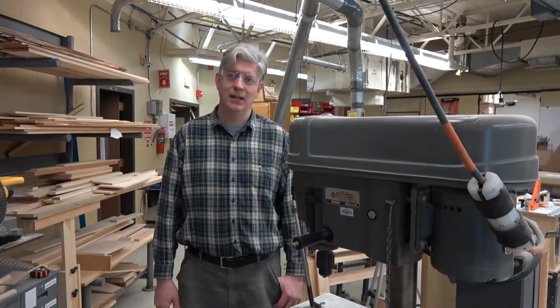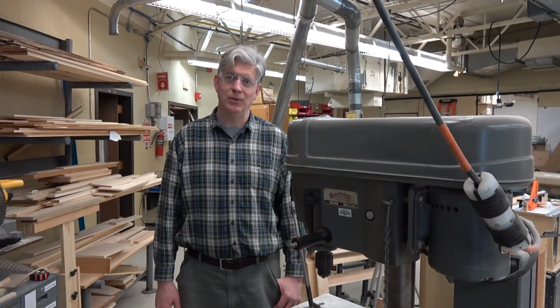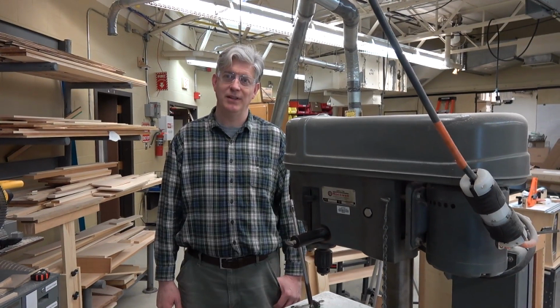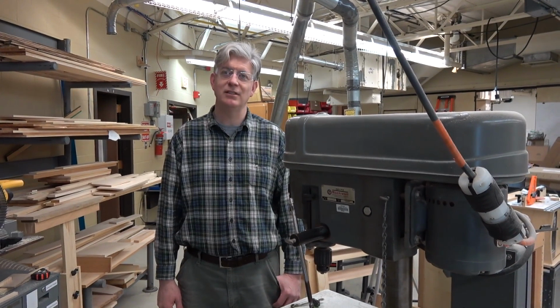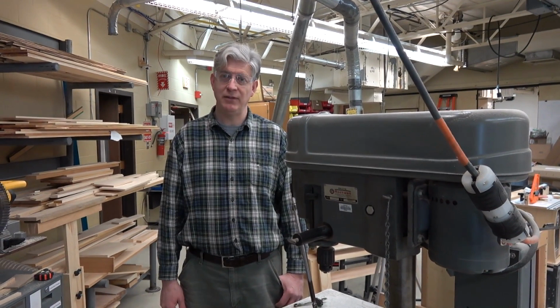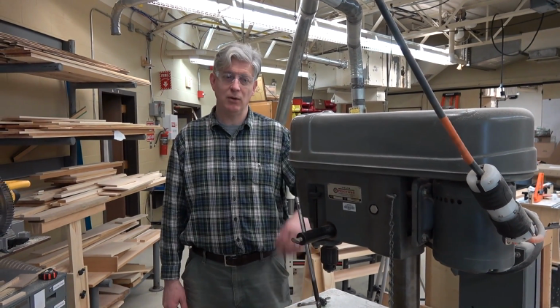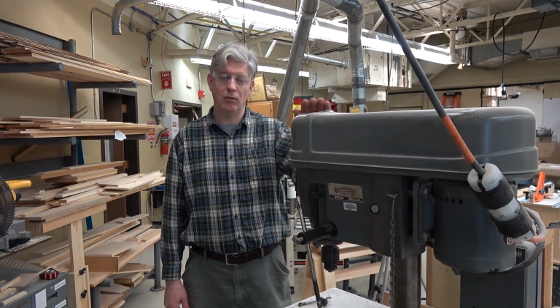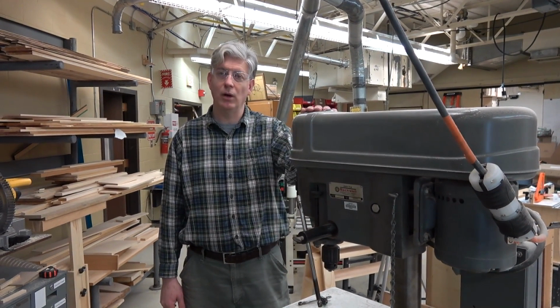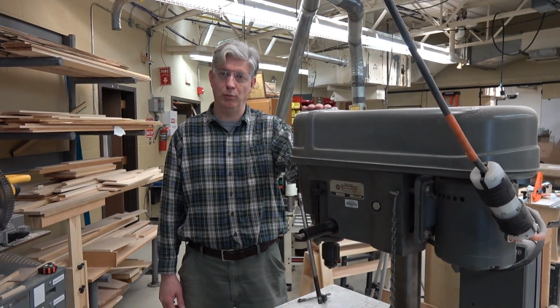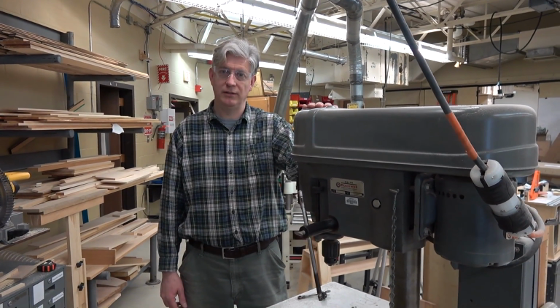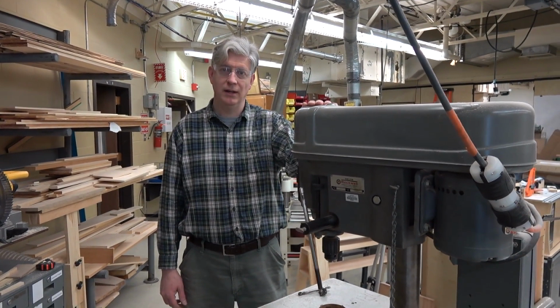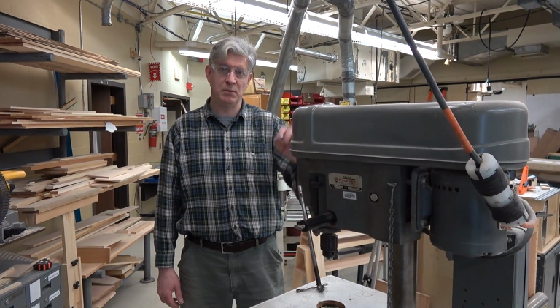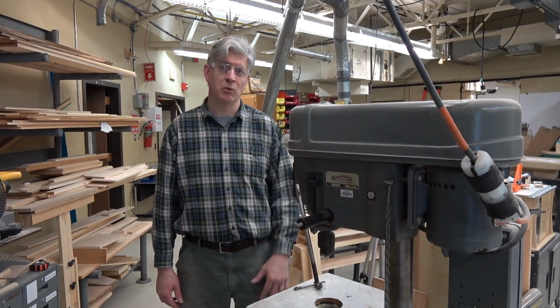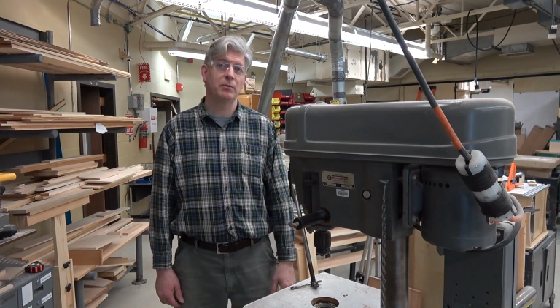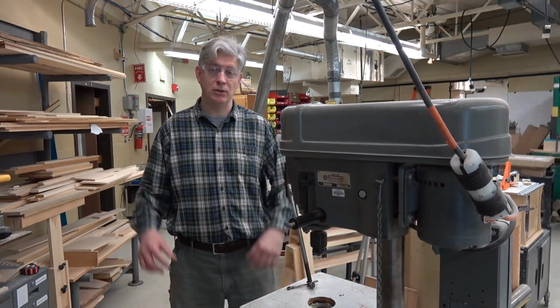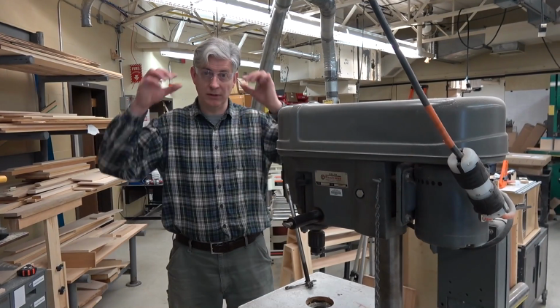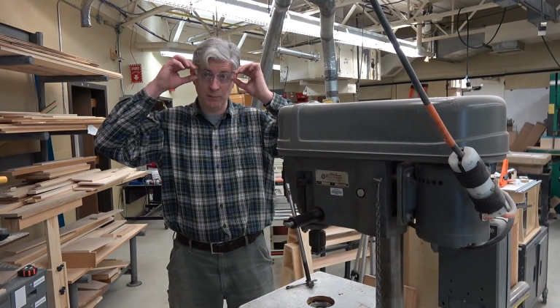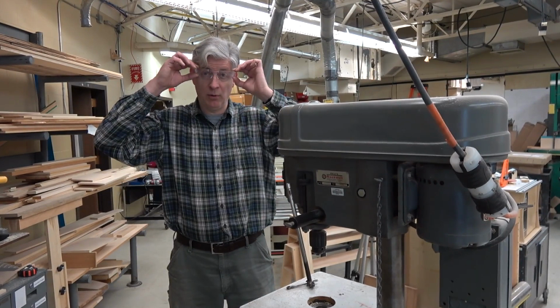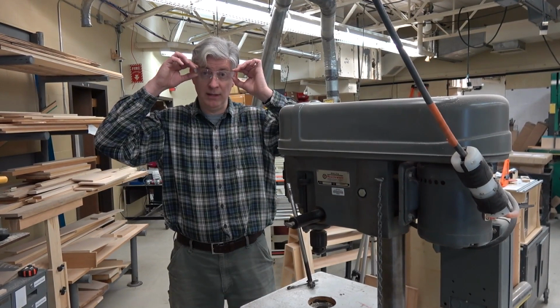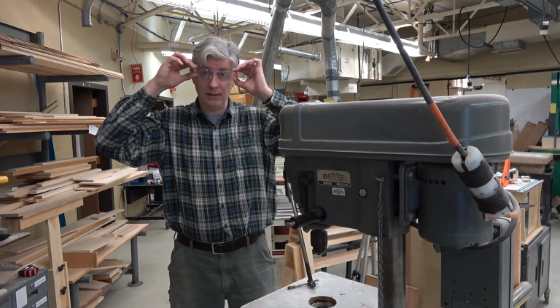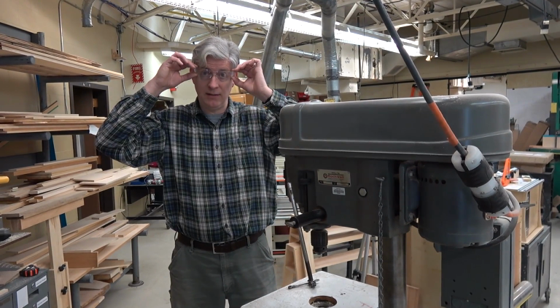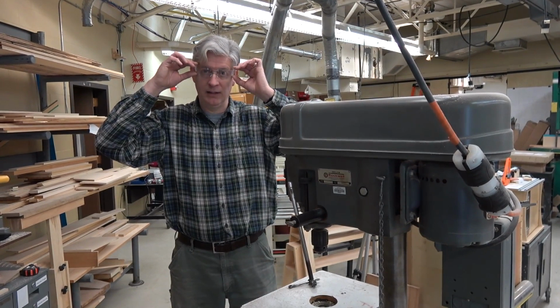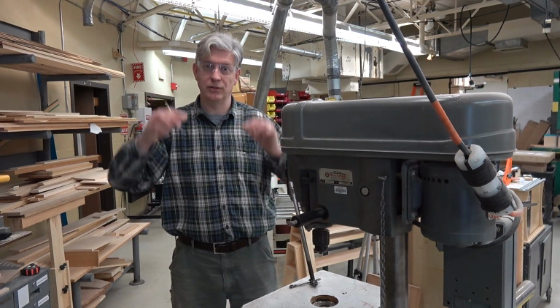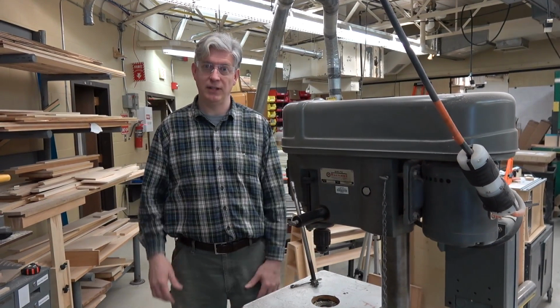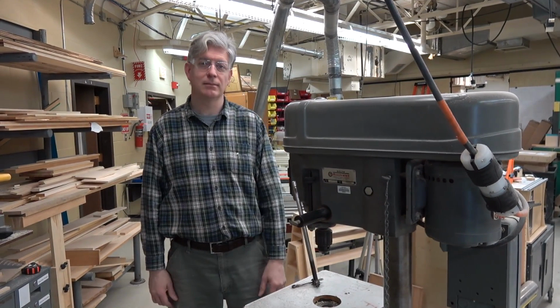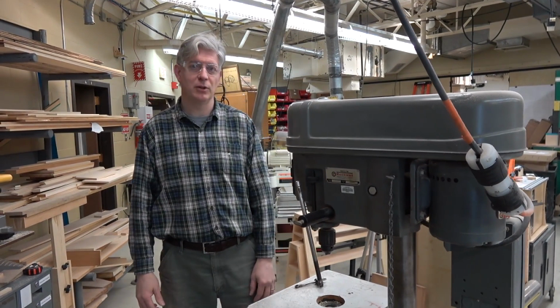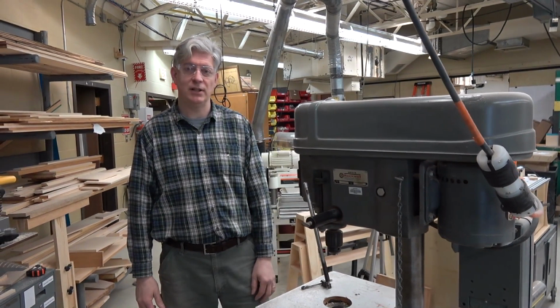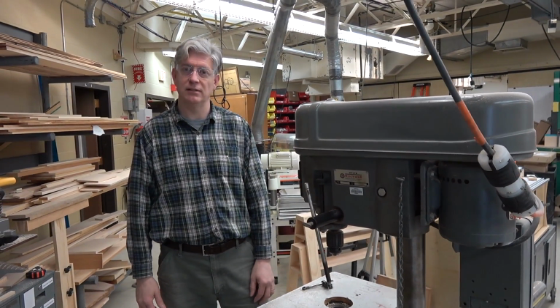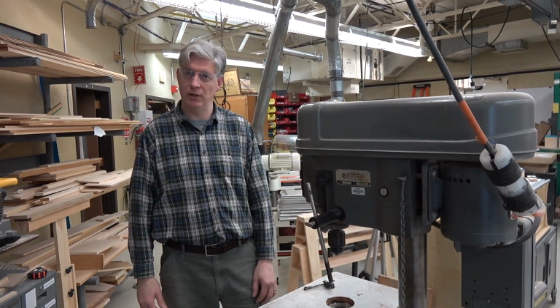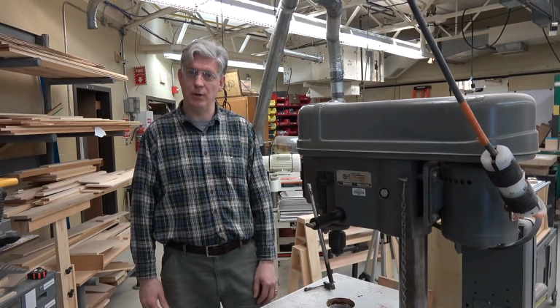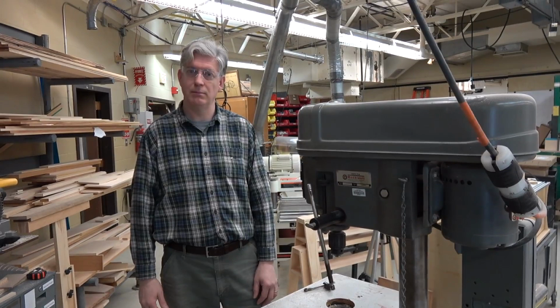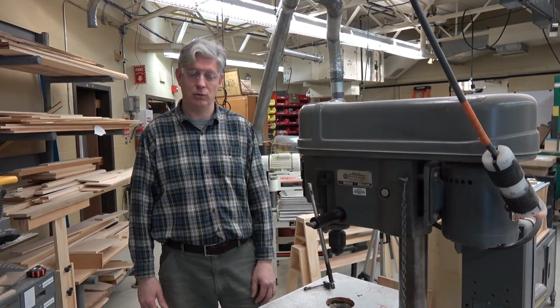Hello, this is a safety video on our Rockwell drill press. Remember, when we're working with power tools, there's nothing more important than safety glasses. Please wear safety glasses whenever you're operating with power tools.